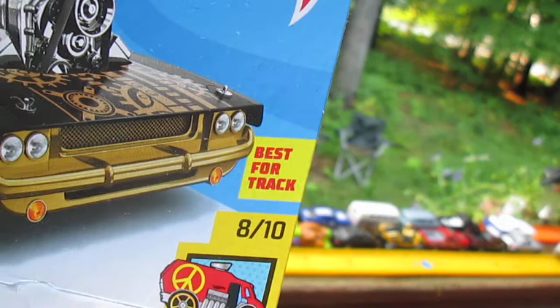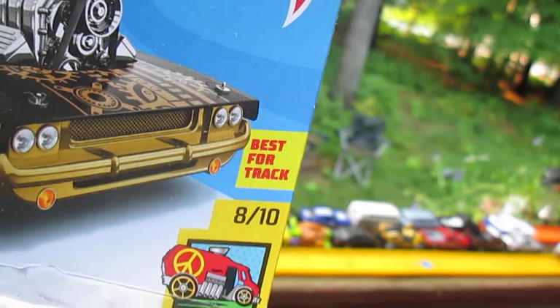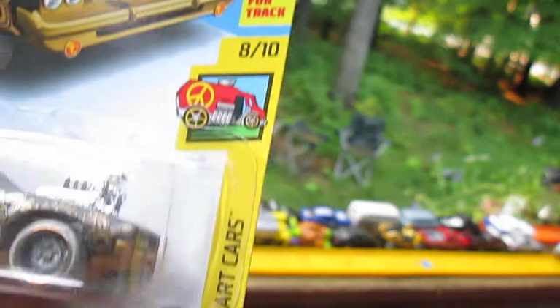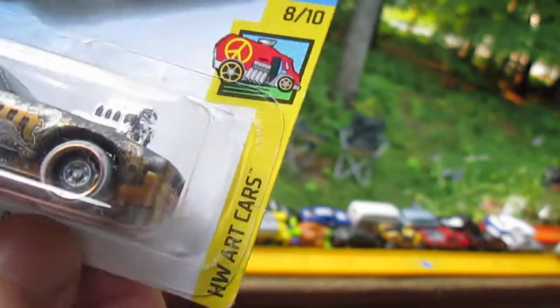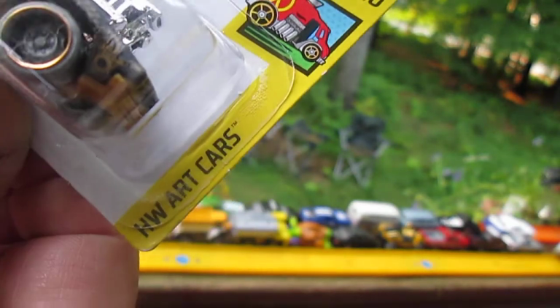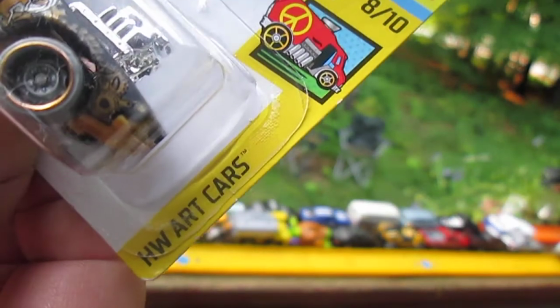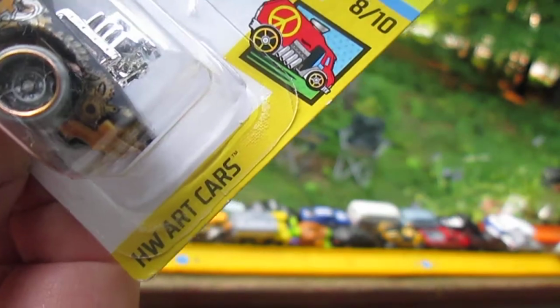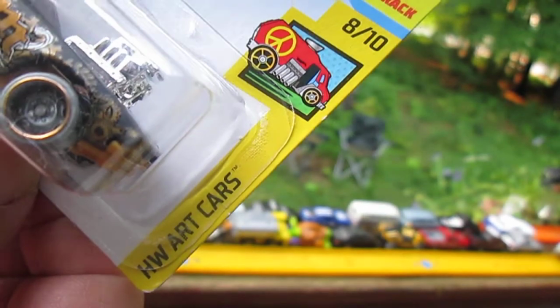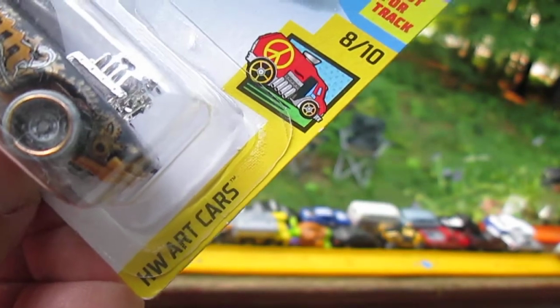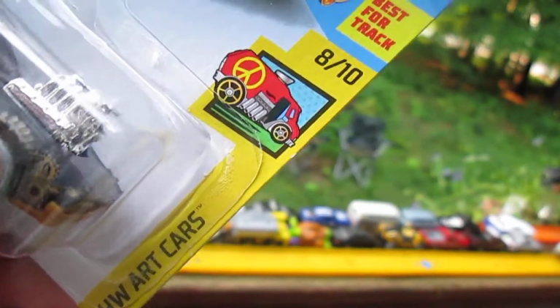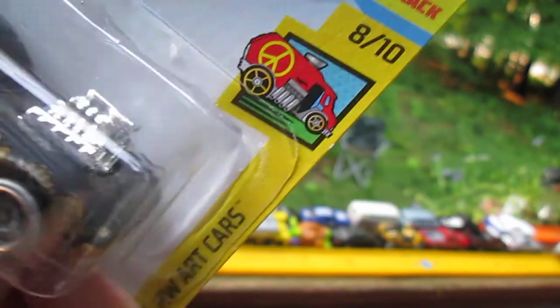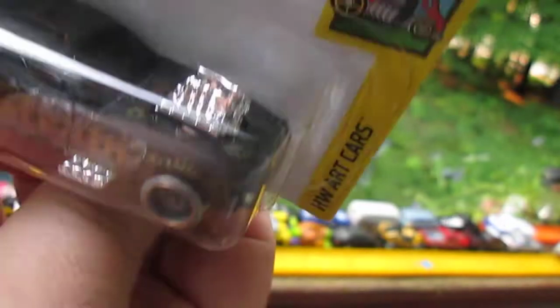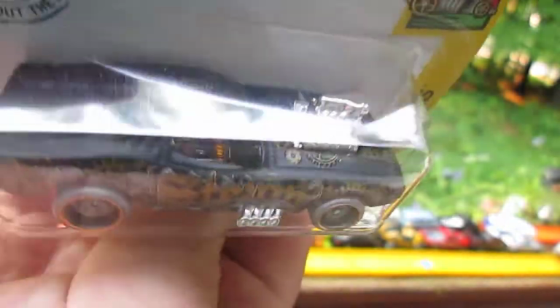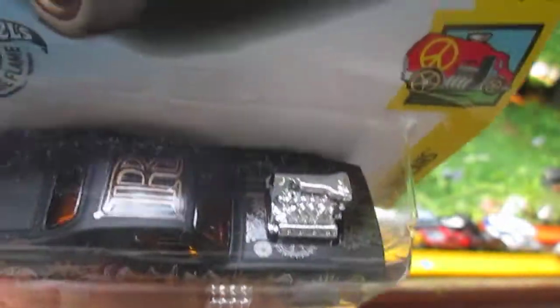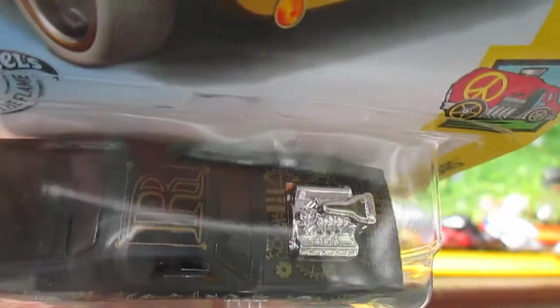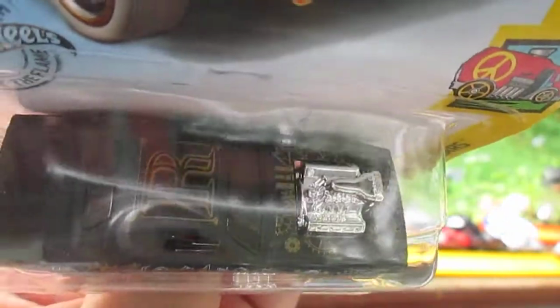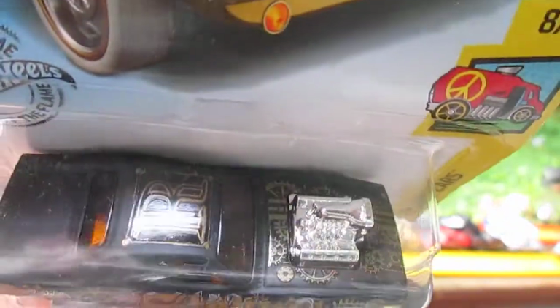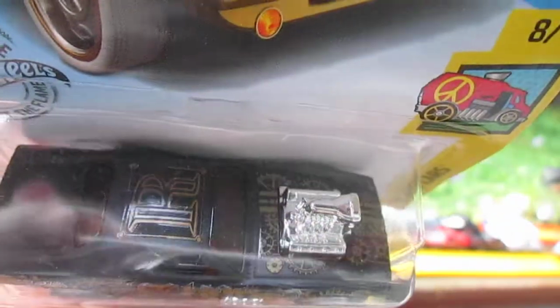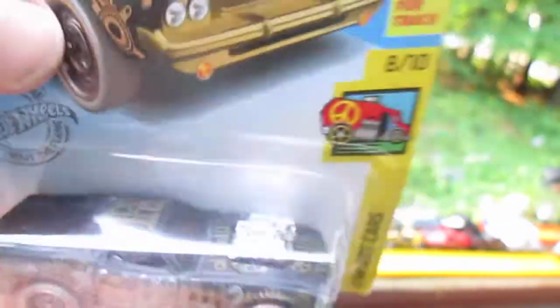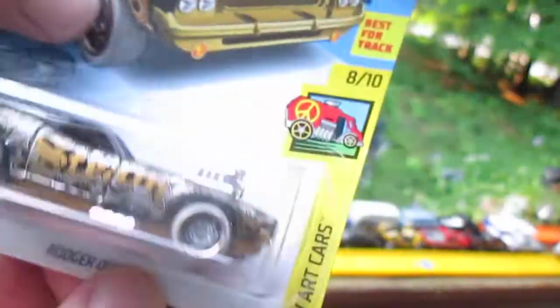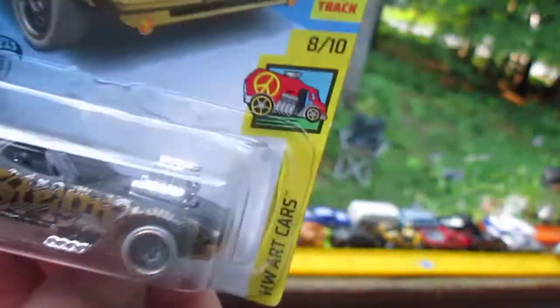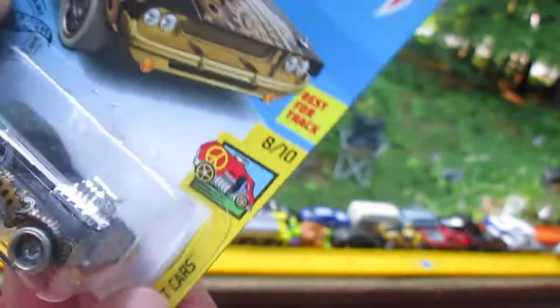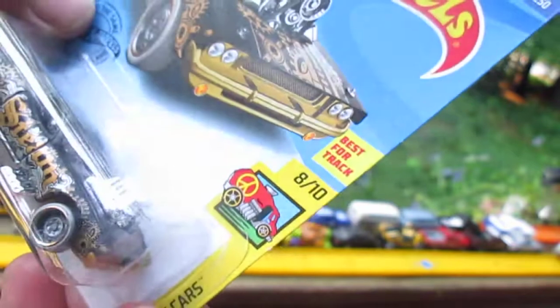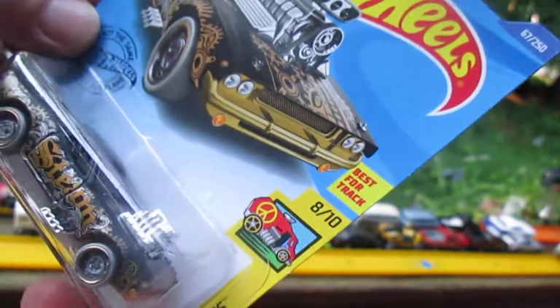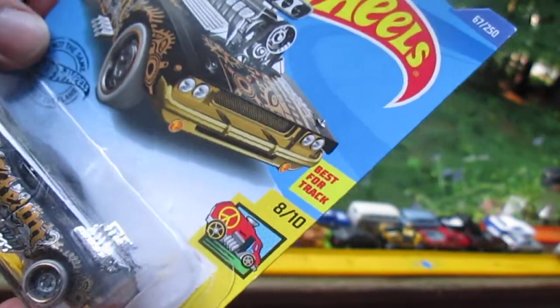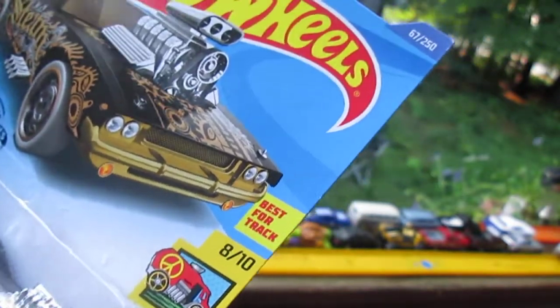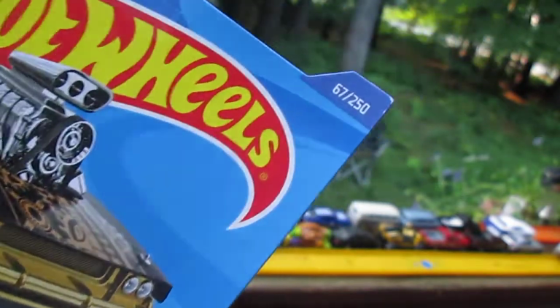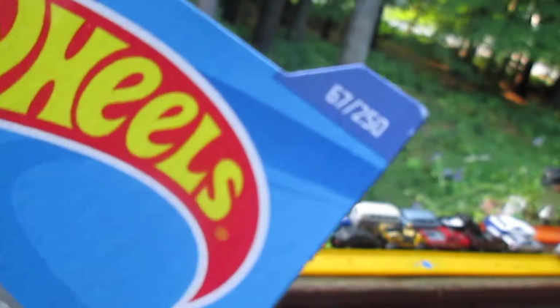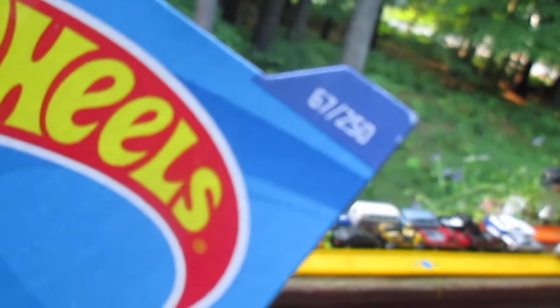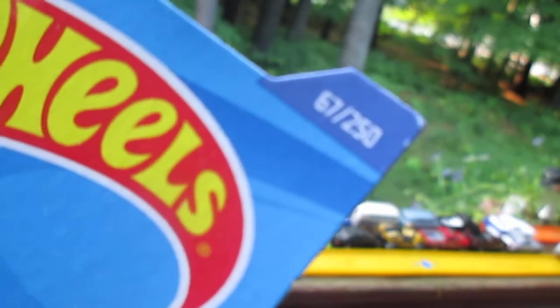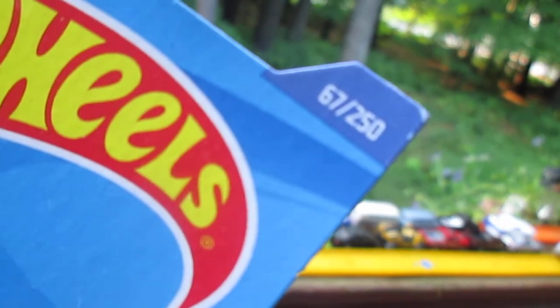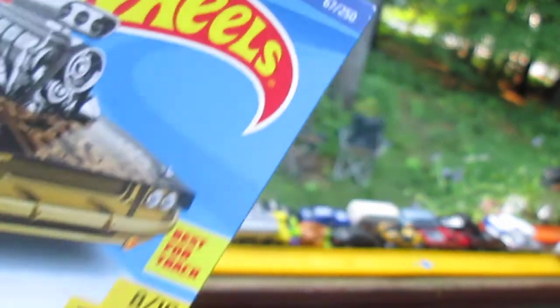It says 'best for track.' This is from the Hot Wheels Art Car series, number 8 of 10. On top they're spelling out Hot Wheels Art Cars. This is number 67 of 250 on the year.